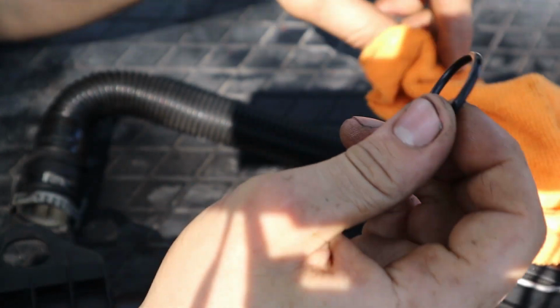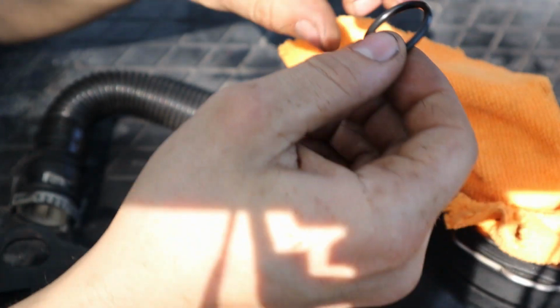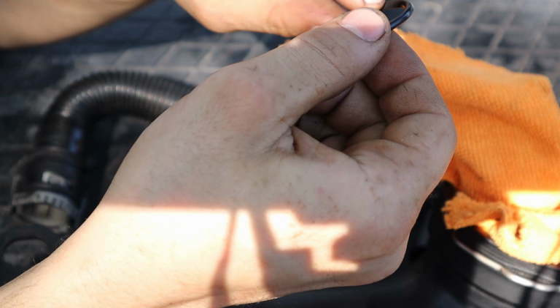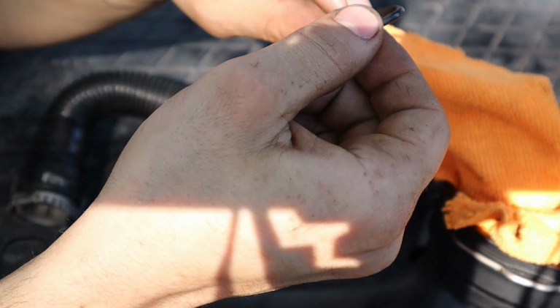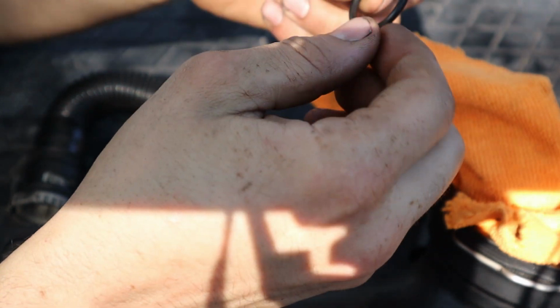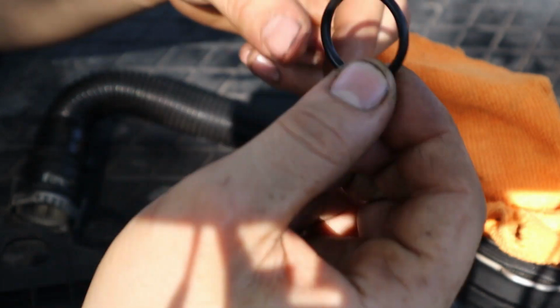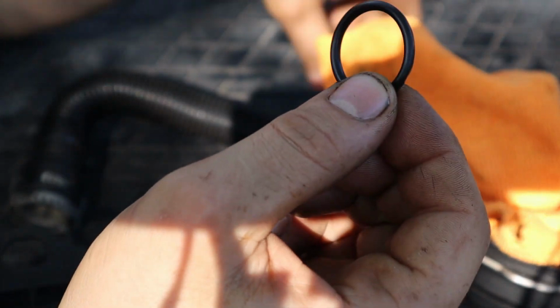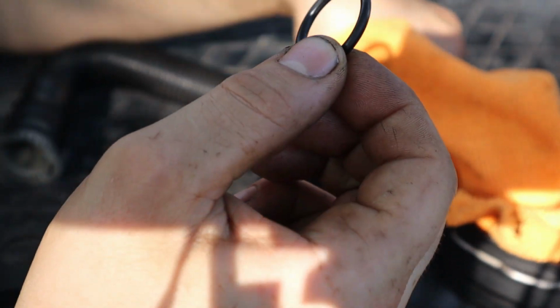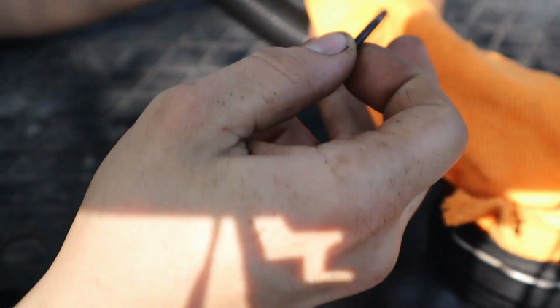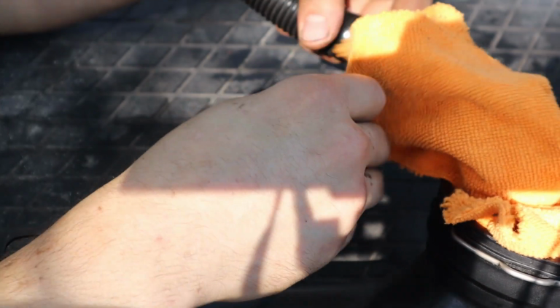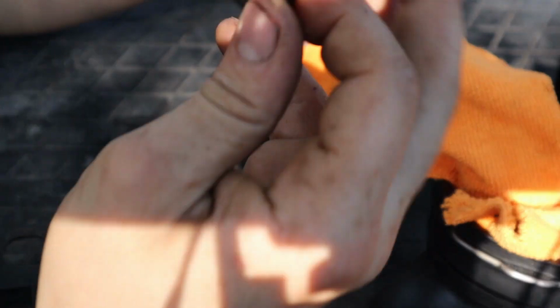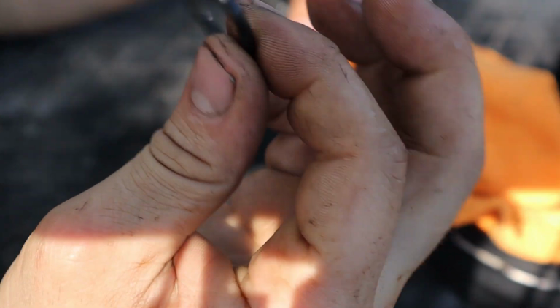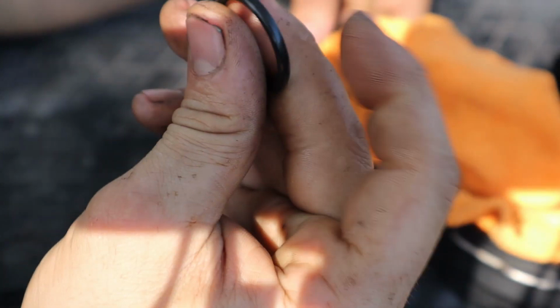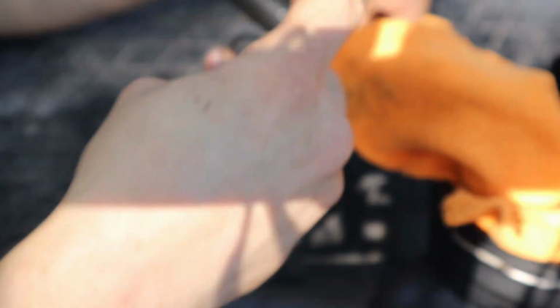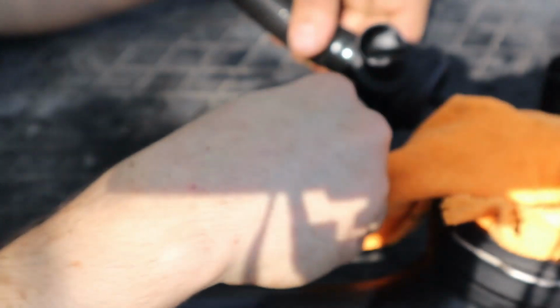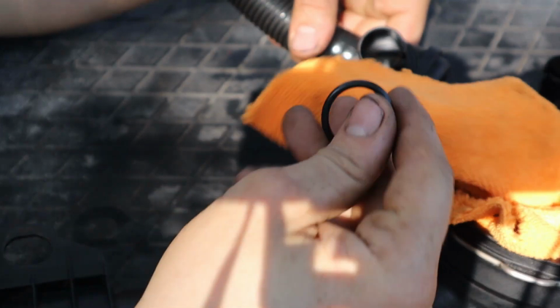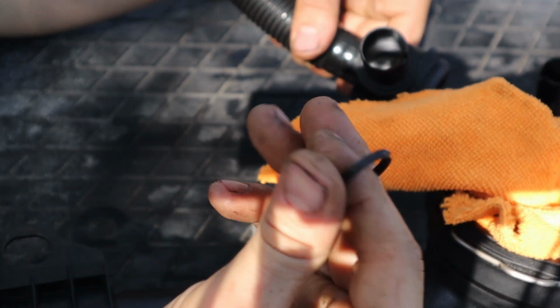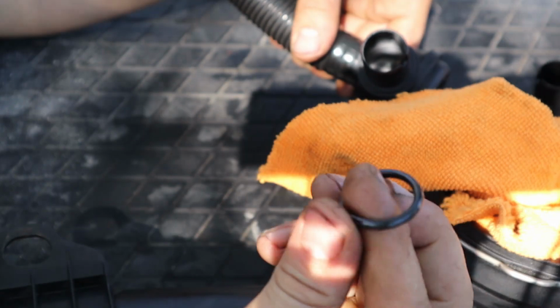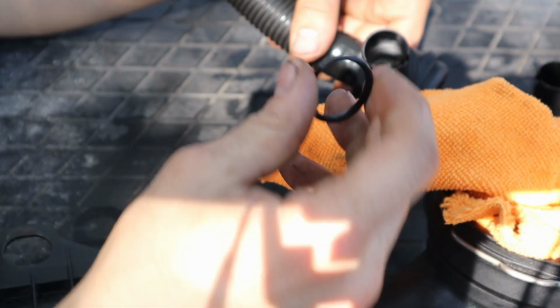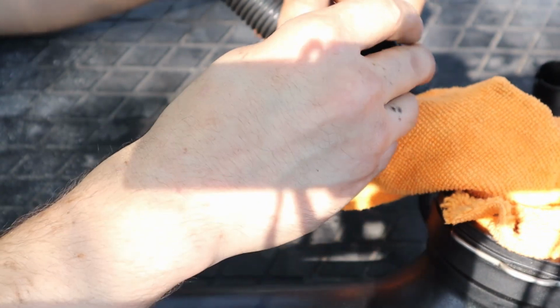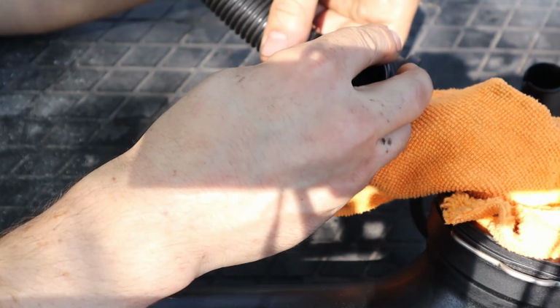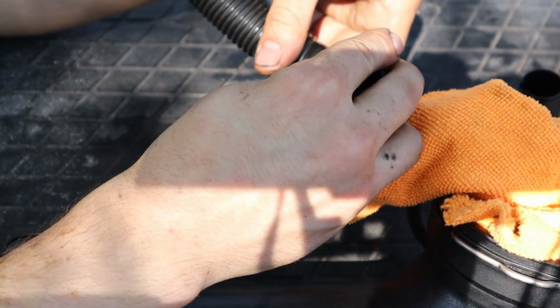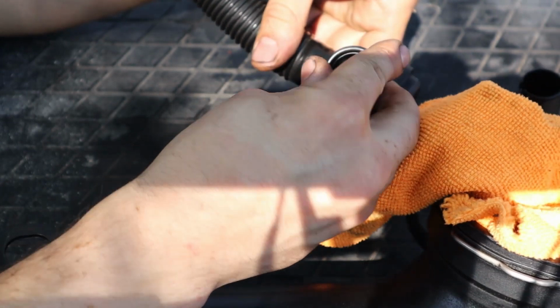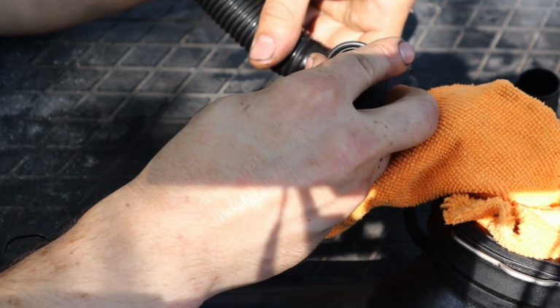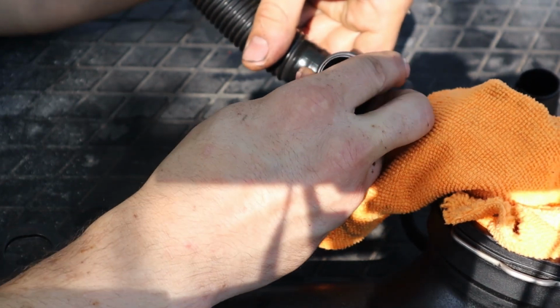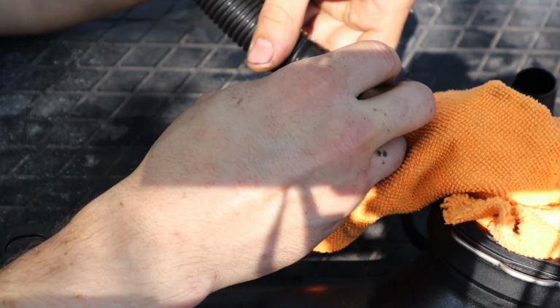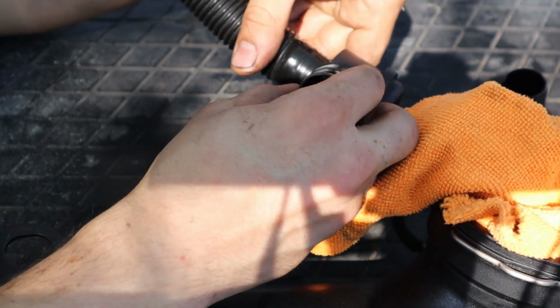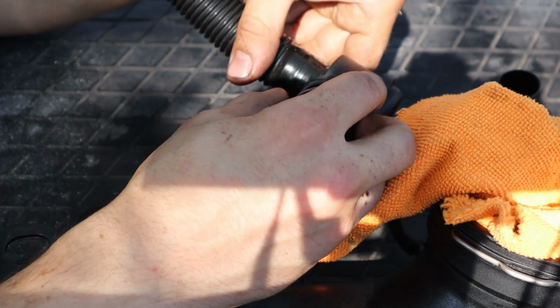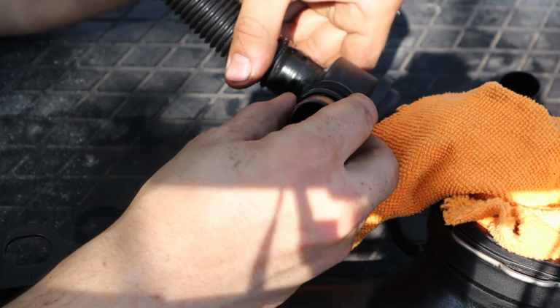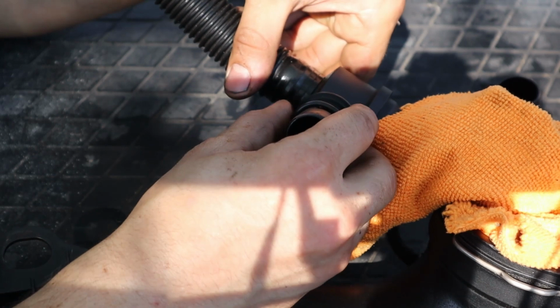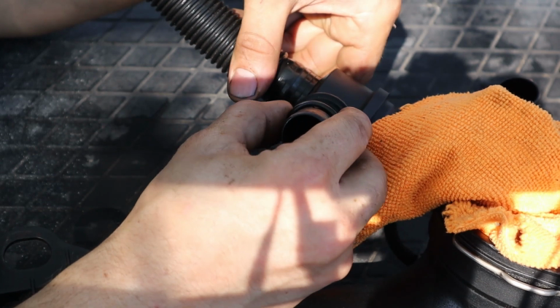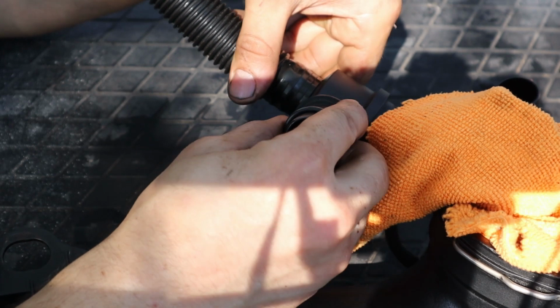No dirt, residue, or buildup on those. As long as they still feel pliable, you should be able to fix your oil leak just by doing a cleaning or service on it, as long as it's still a tight fit on your diverter valve.